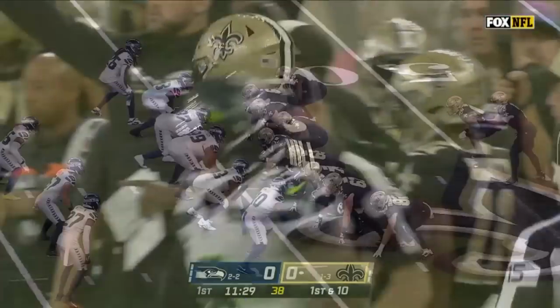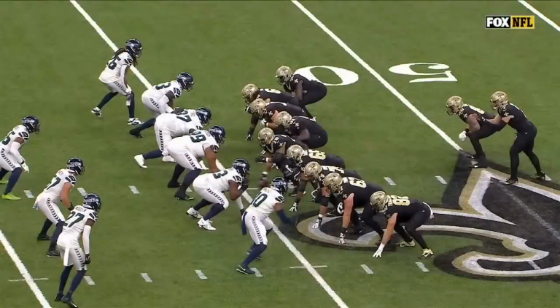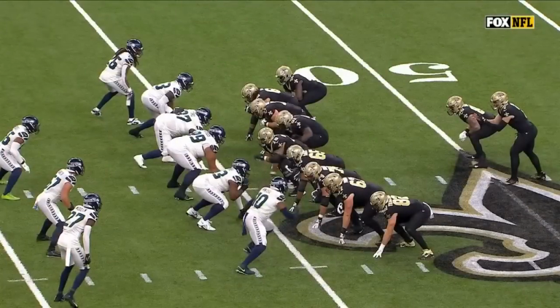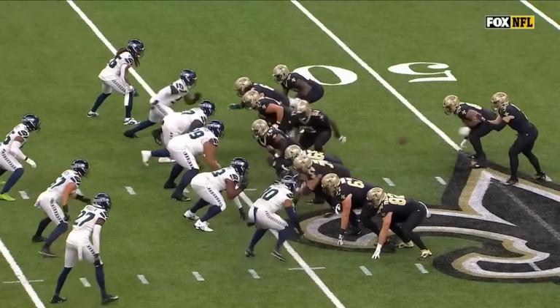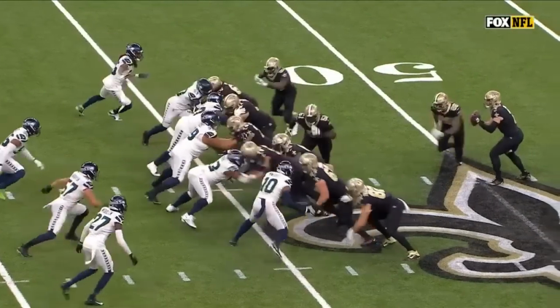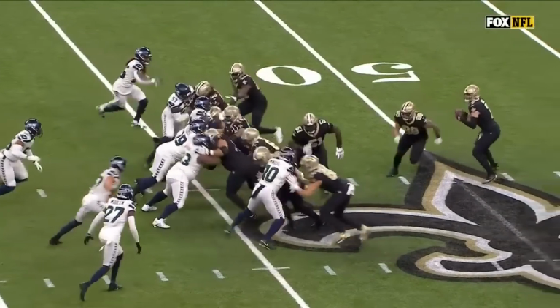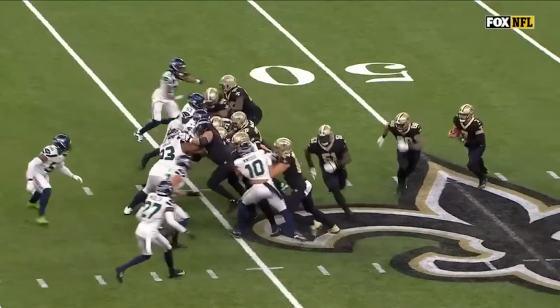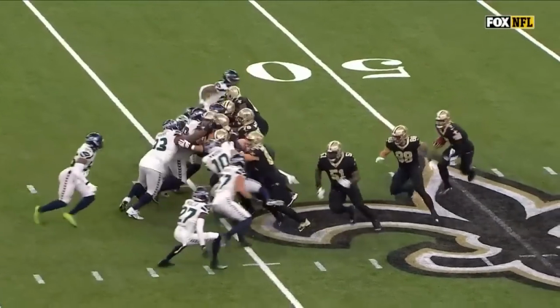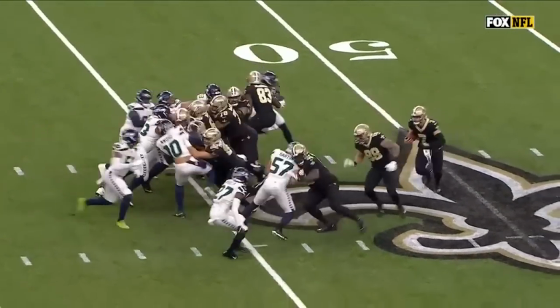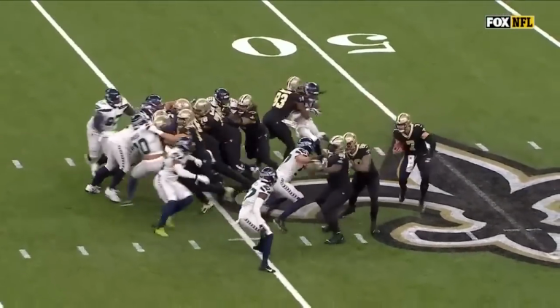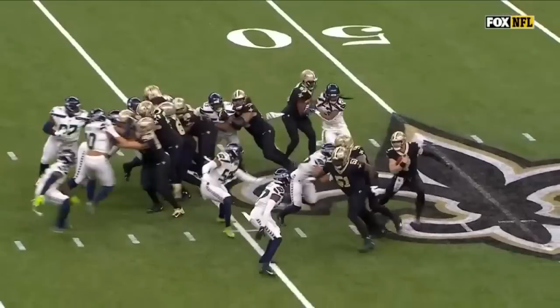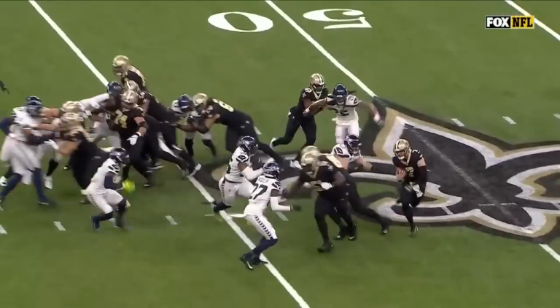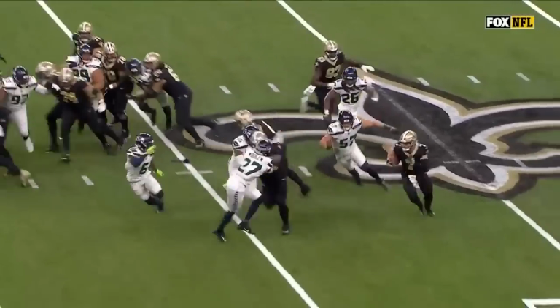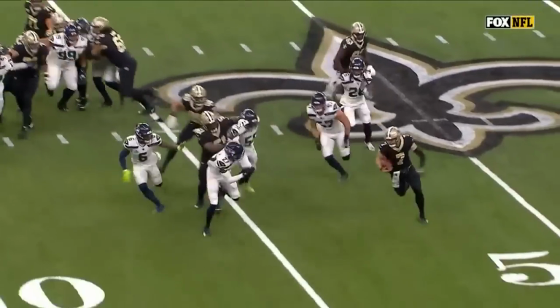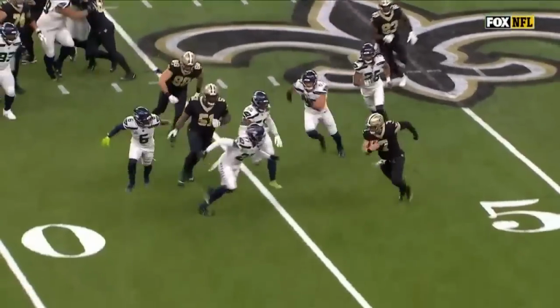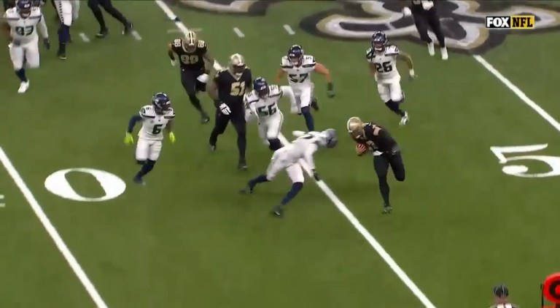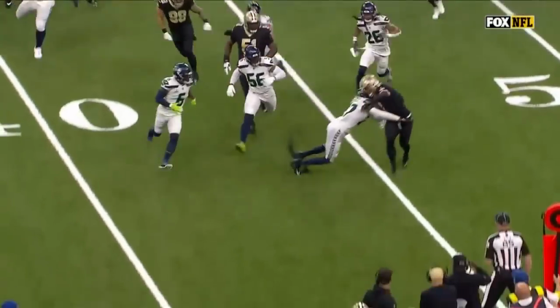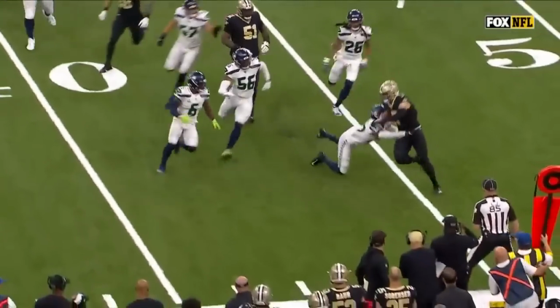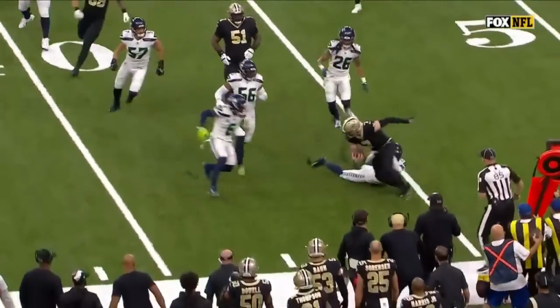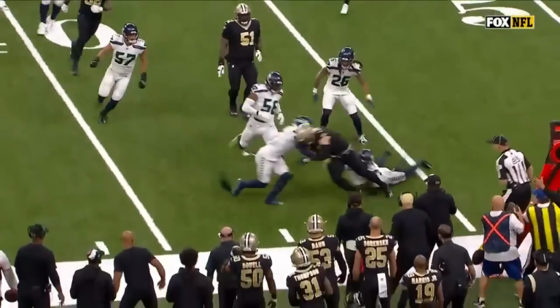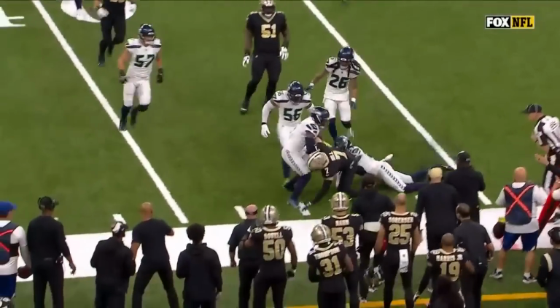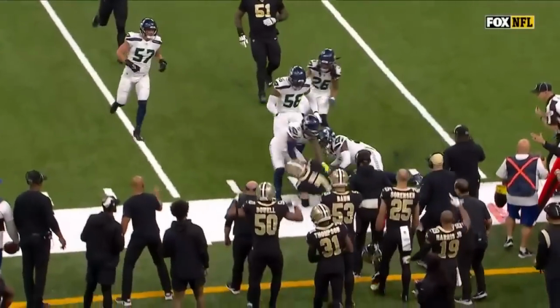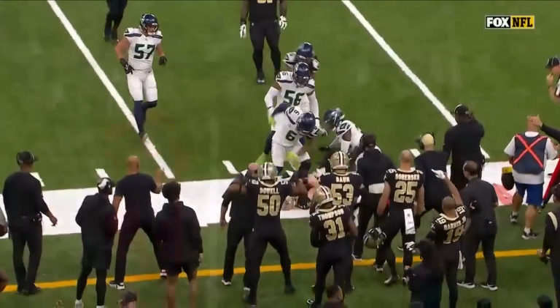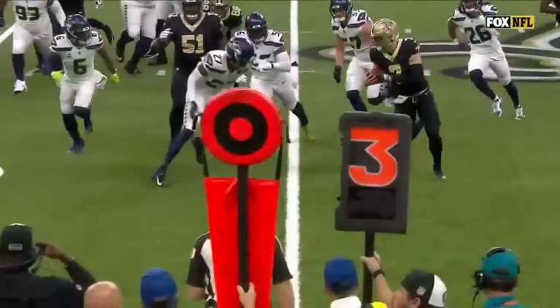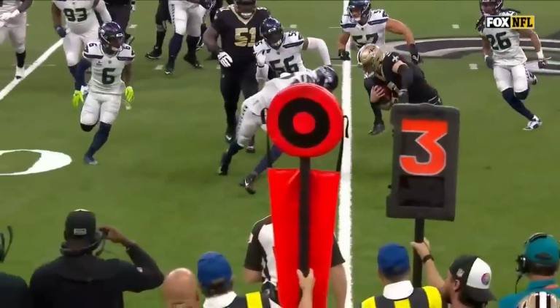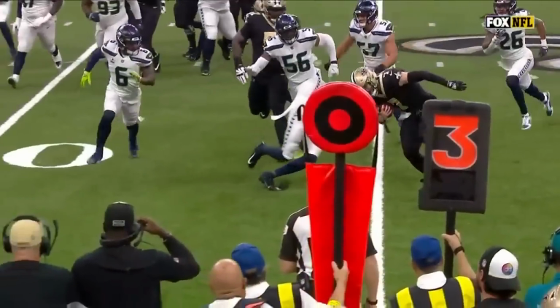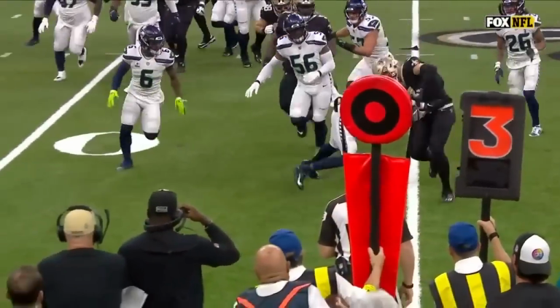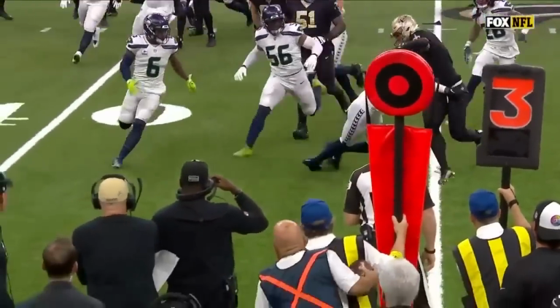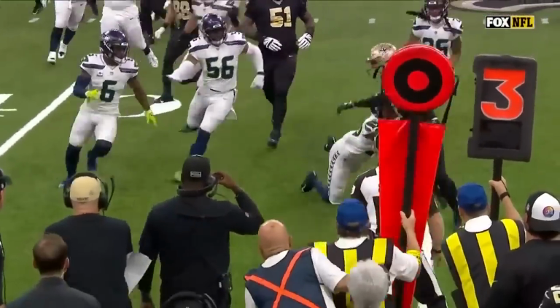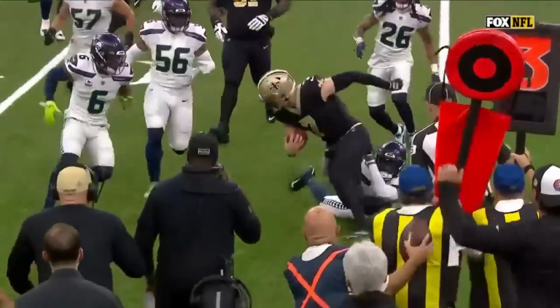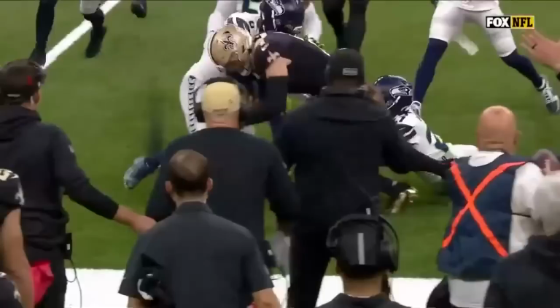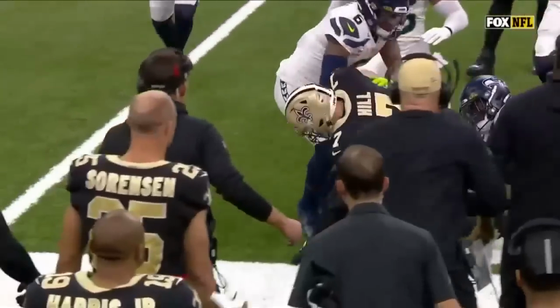Before the whole thing starts, he slows down to set it up, then bounces it back to the outside and uses his speed. People forget — especially a young rookie Wollin who's there to make that tackle — they forget how fast he is.